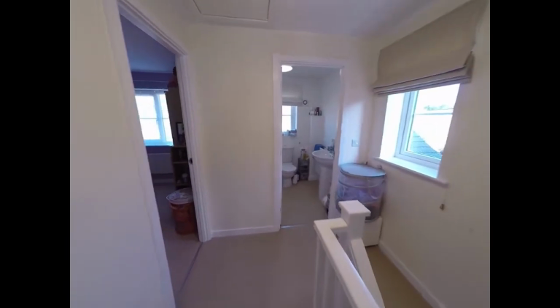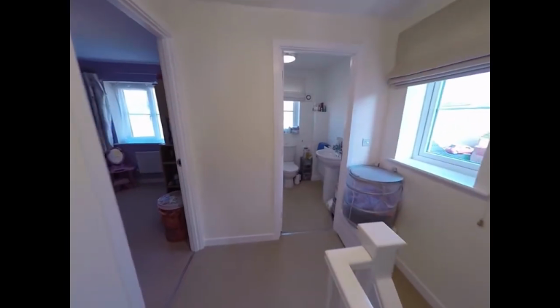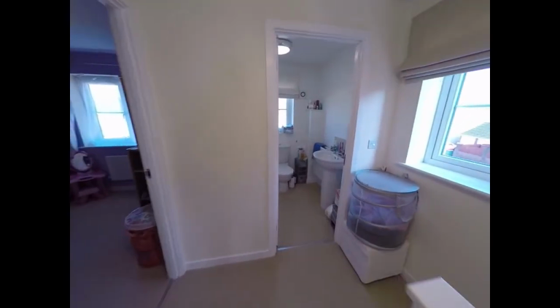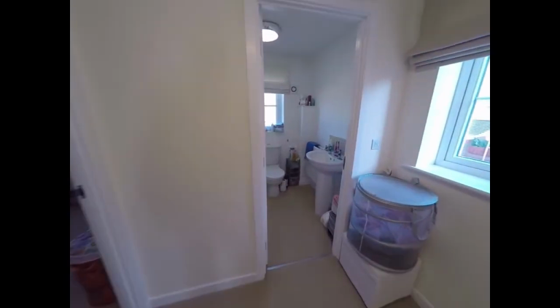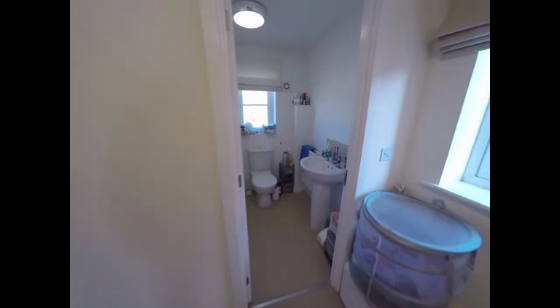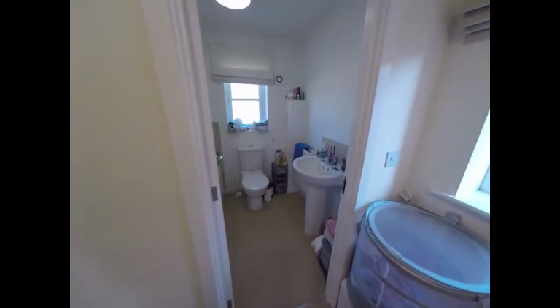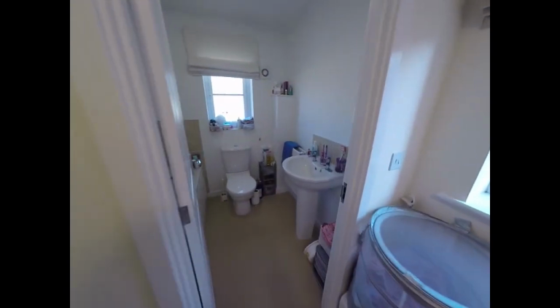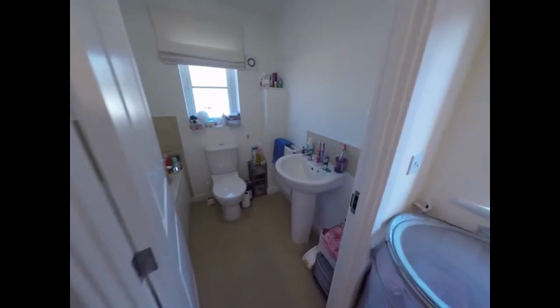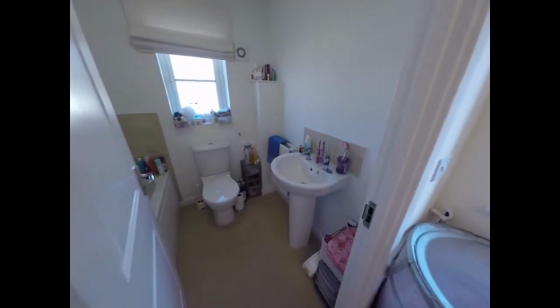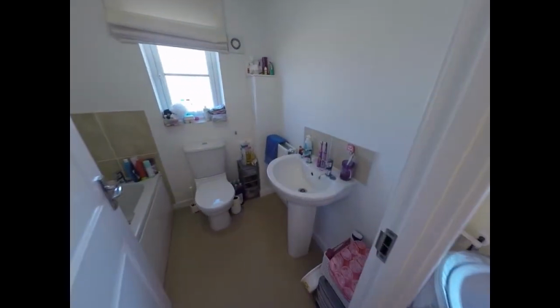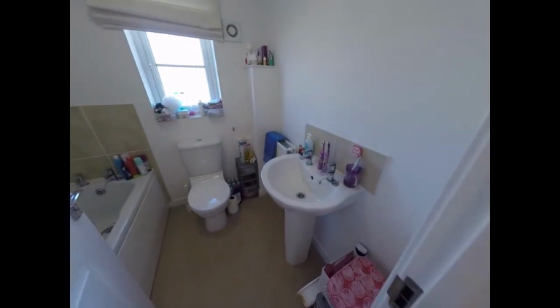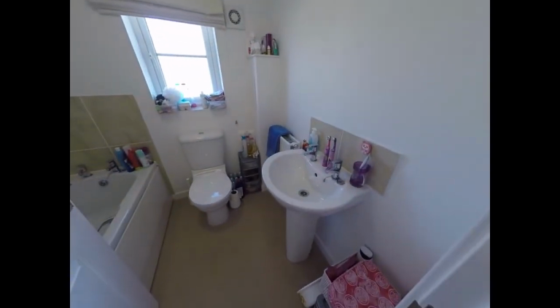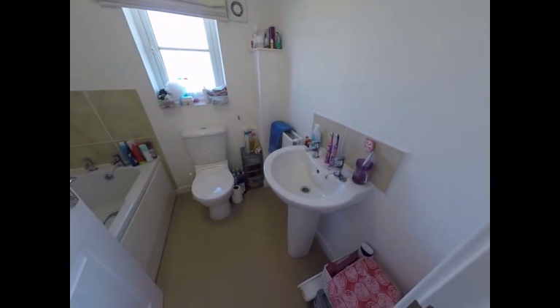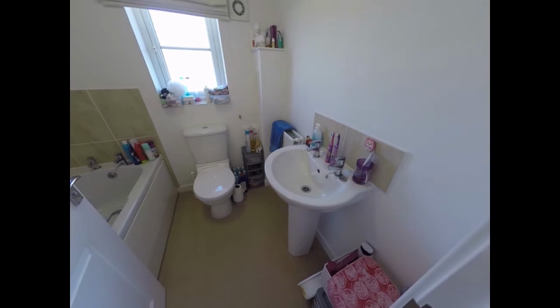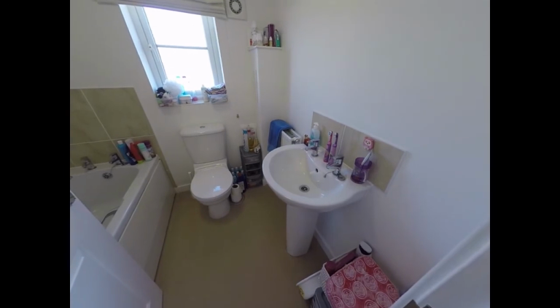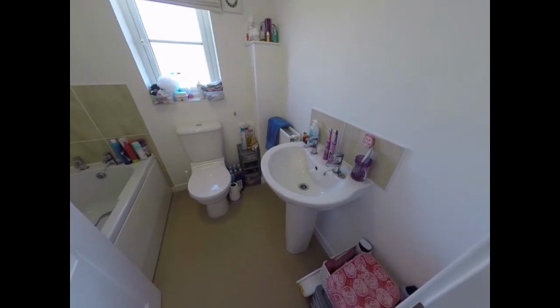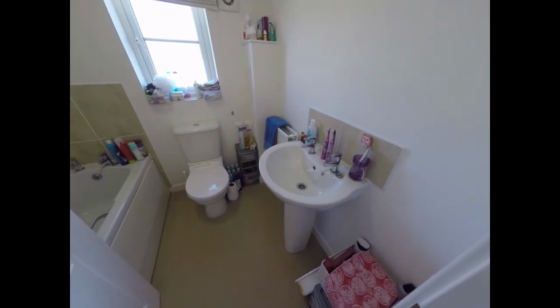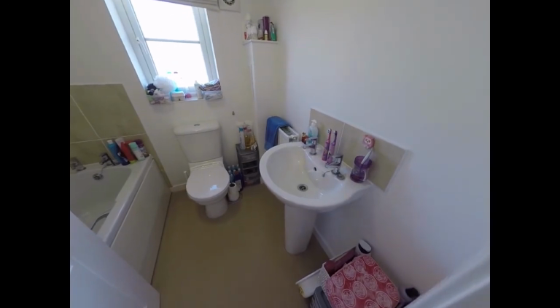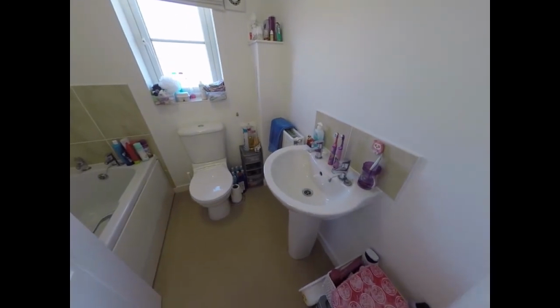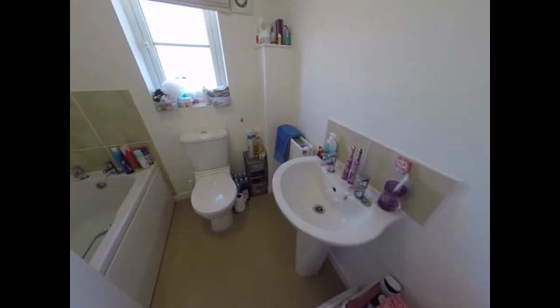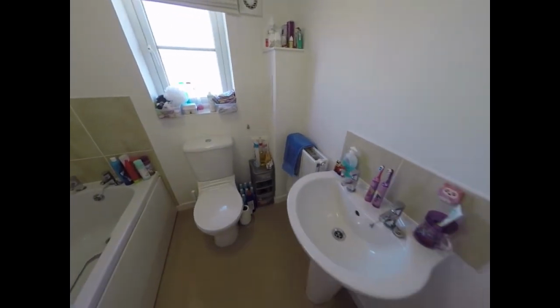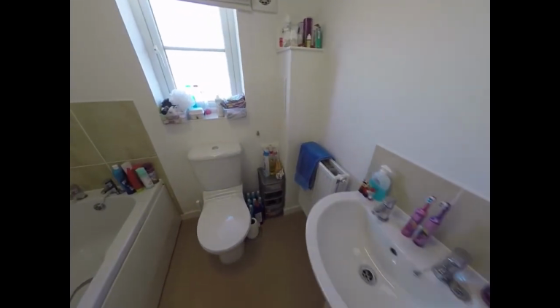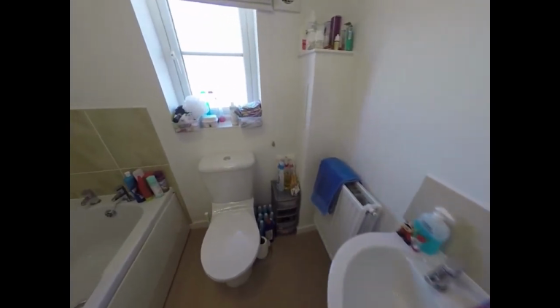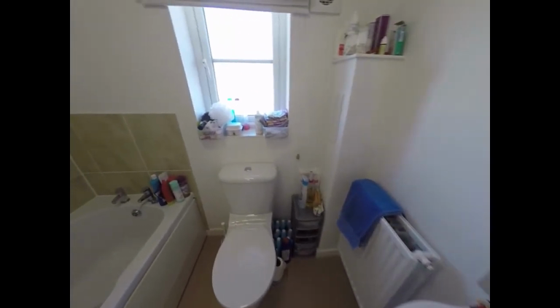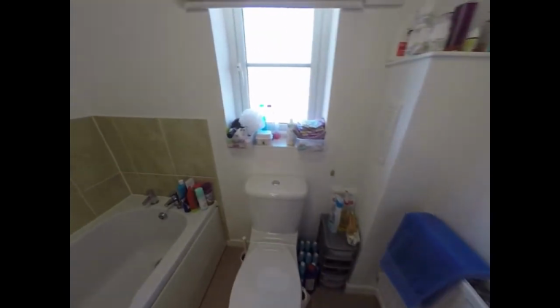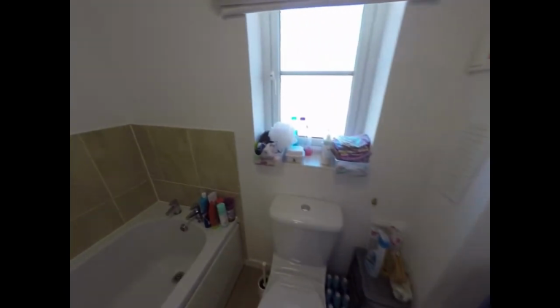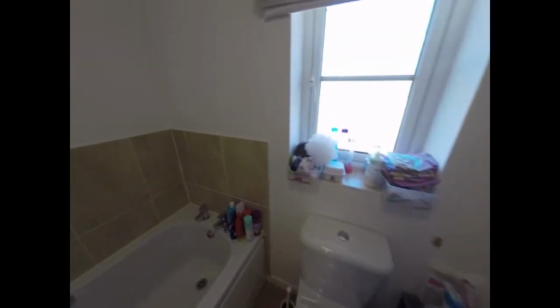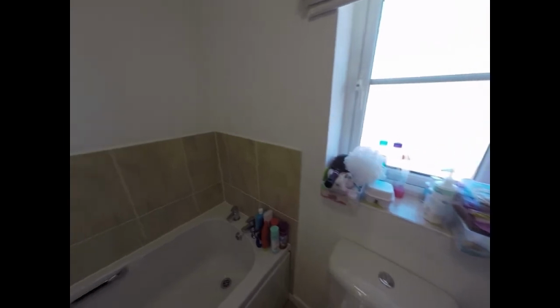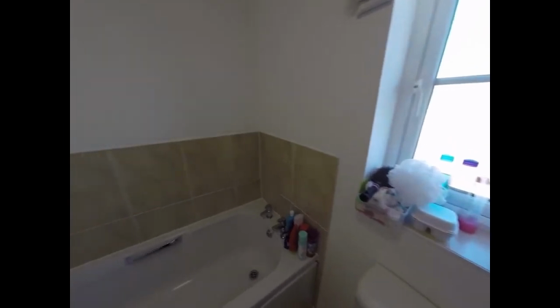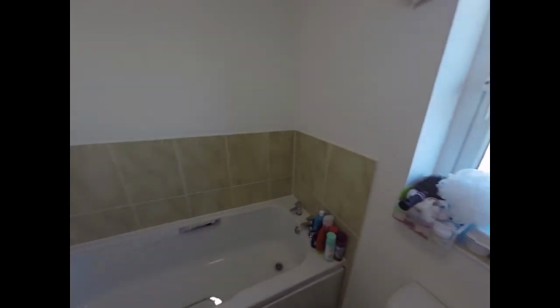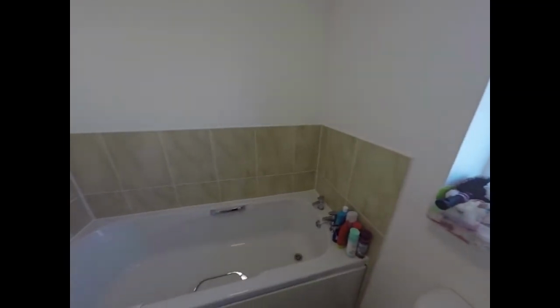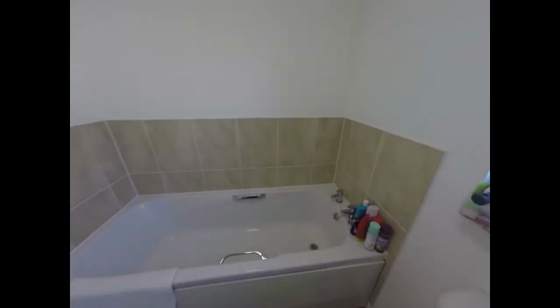And finally, we have the family bathroom consisting of a WC, a hand wash basin, and a bath there.